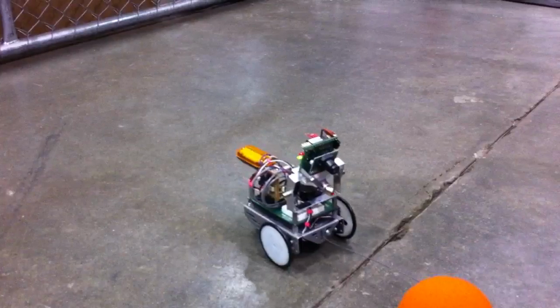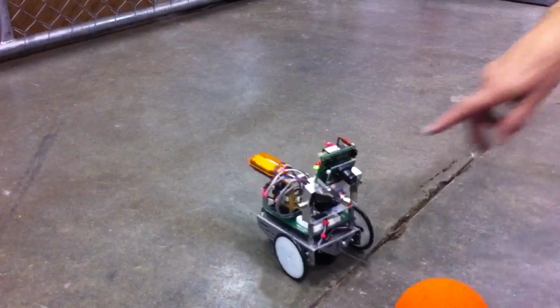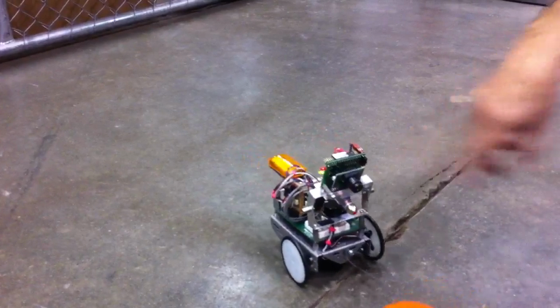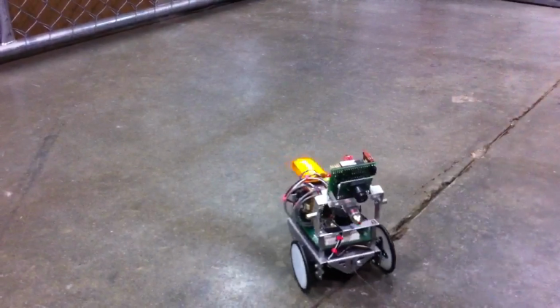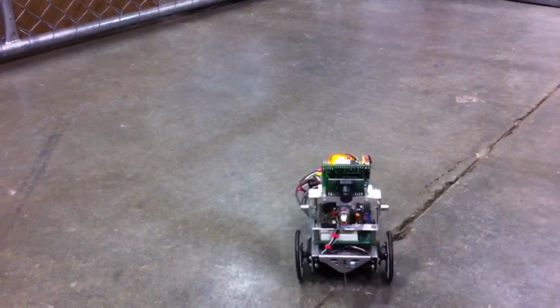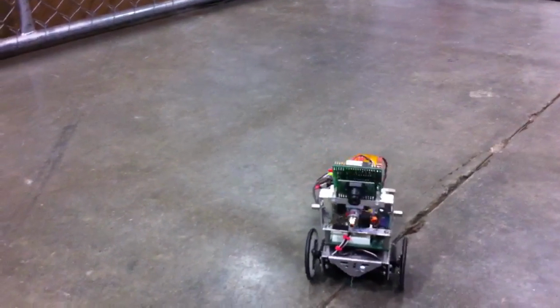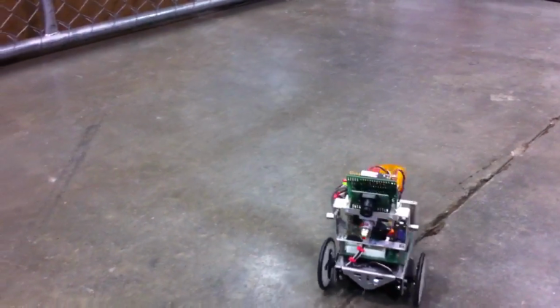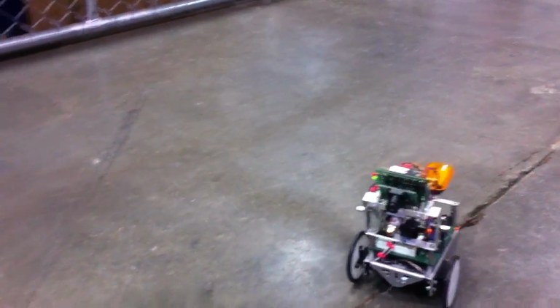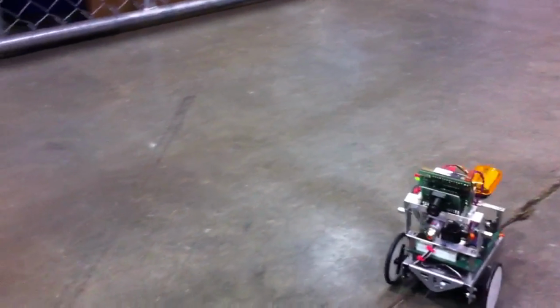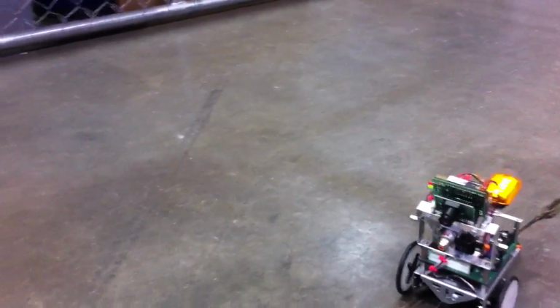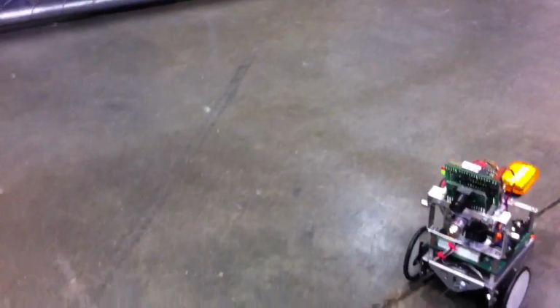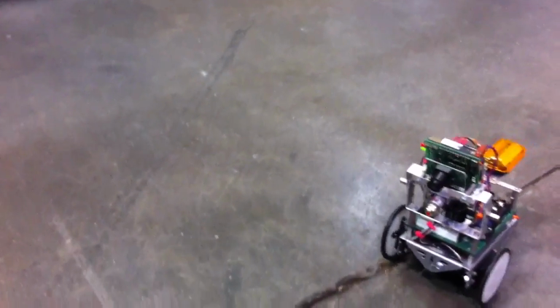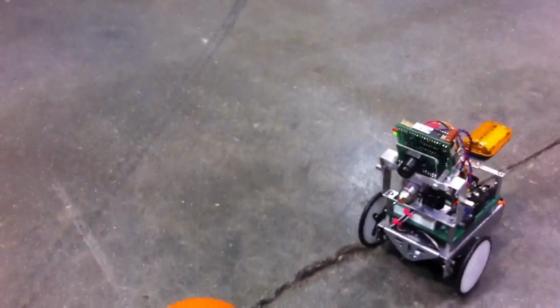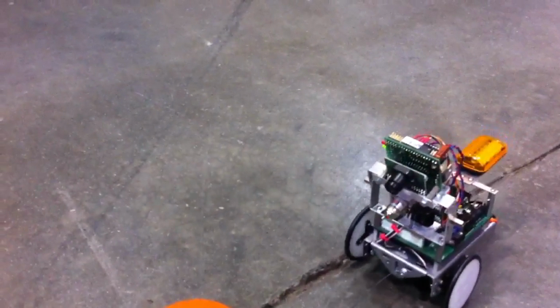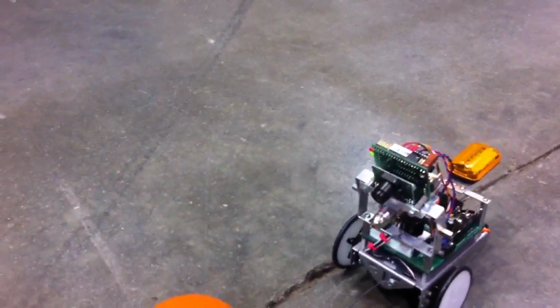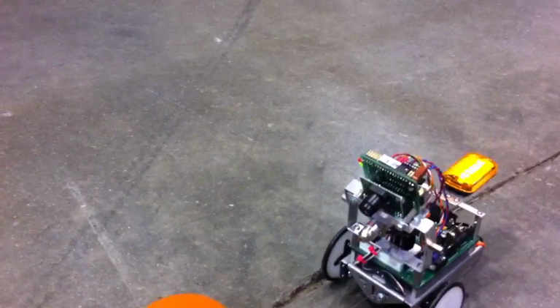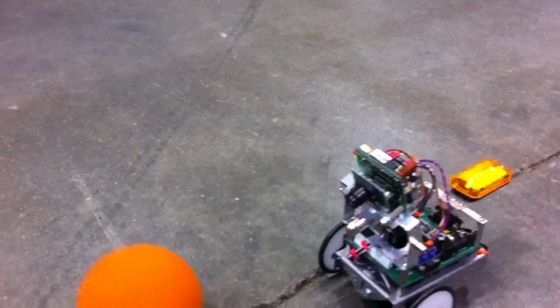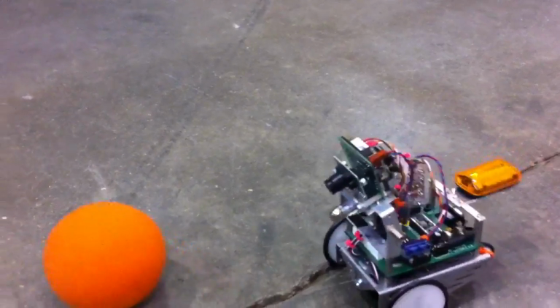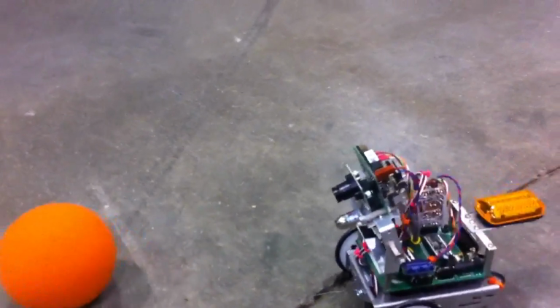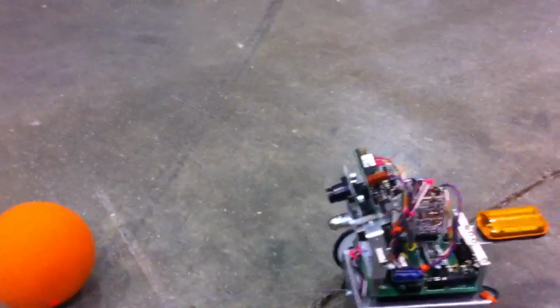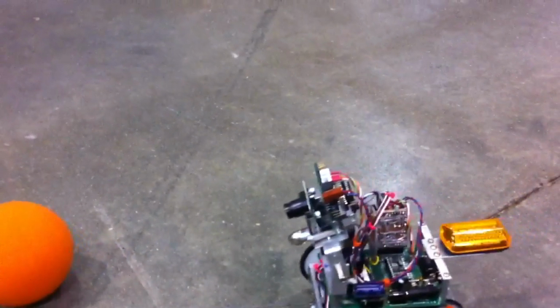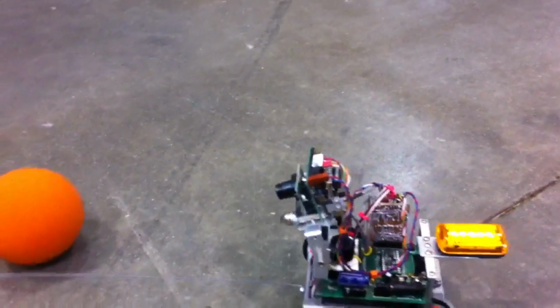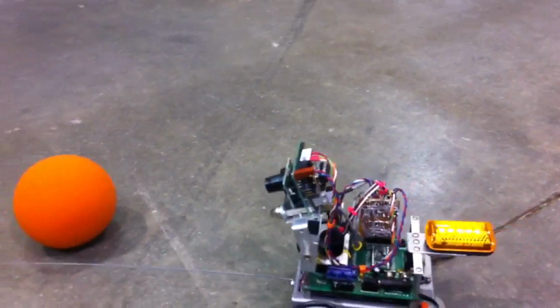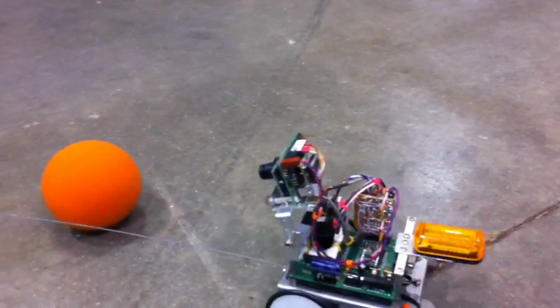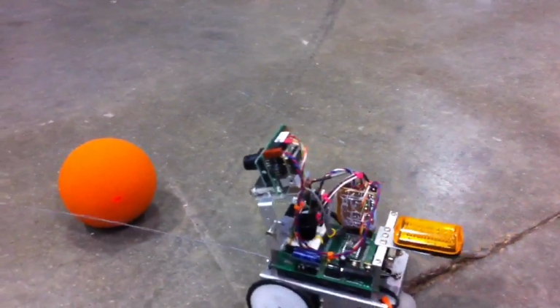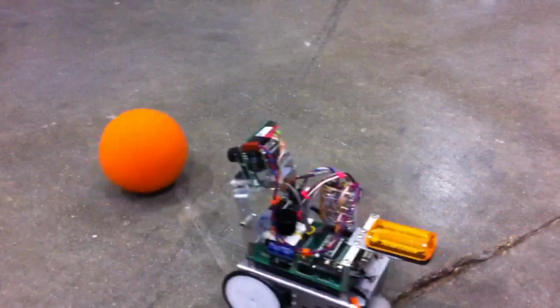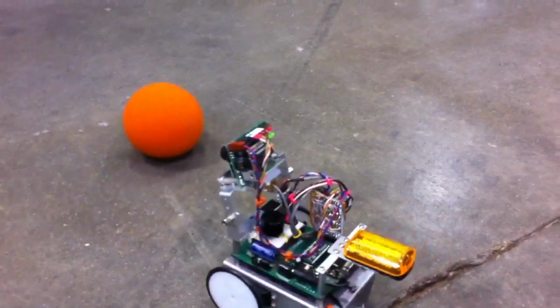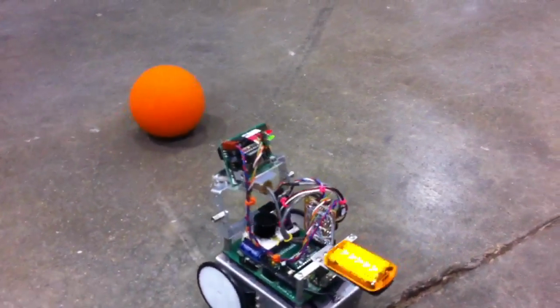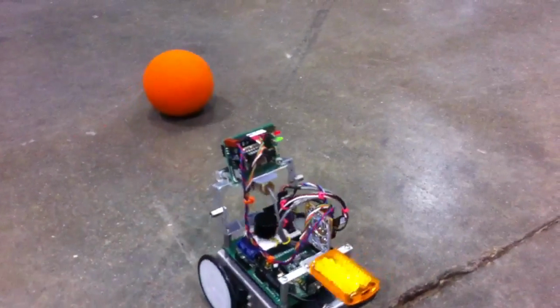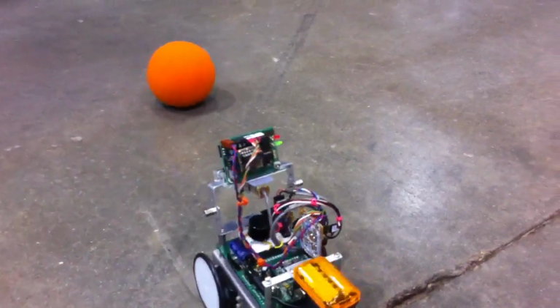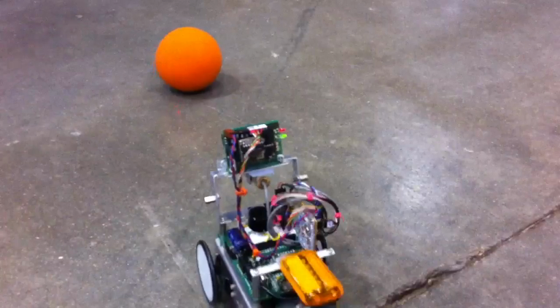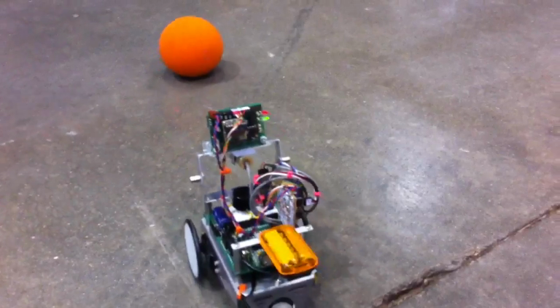So this camera can sense colors. Did you have to change the software at all after you added this wire? No, I didn't change it at all. It's enough just adding the wire on there.